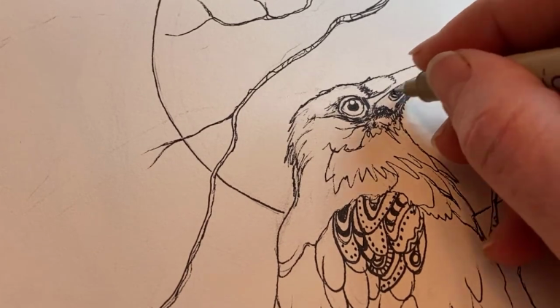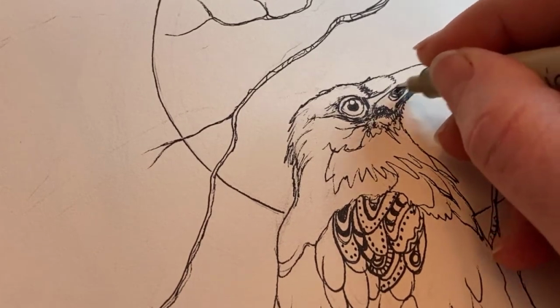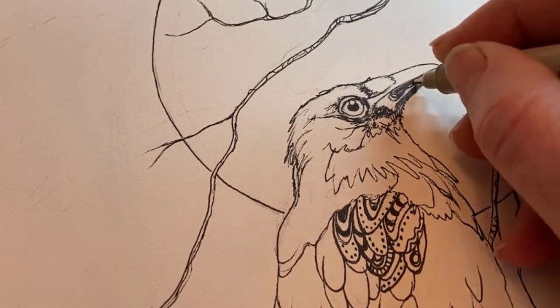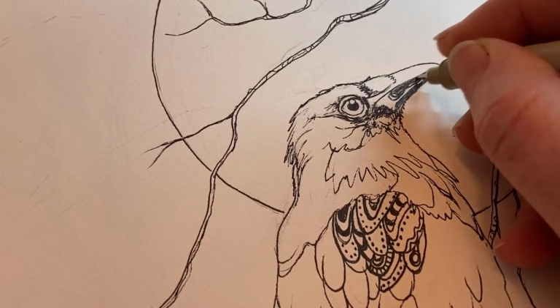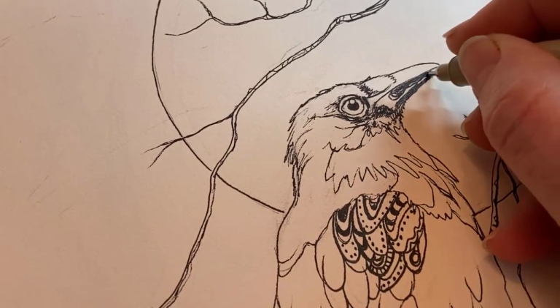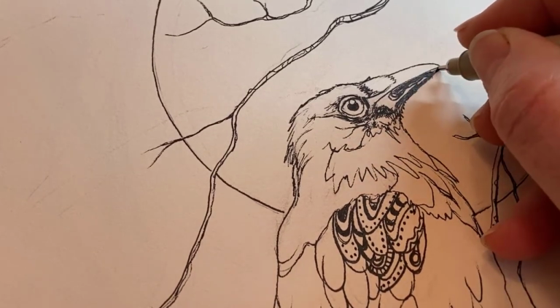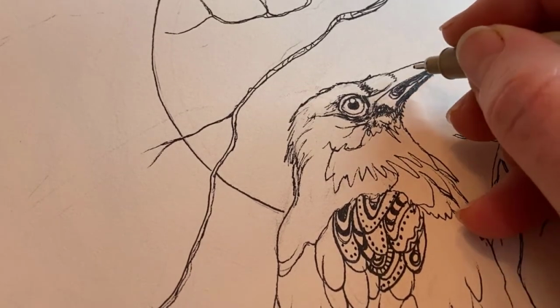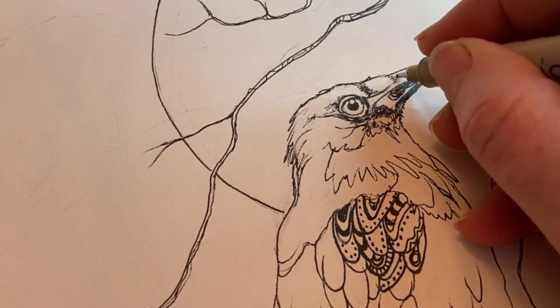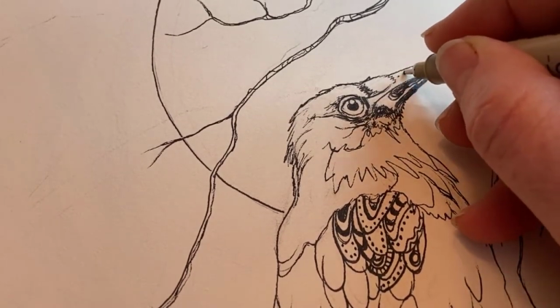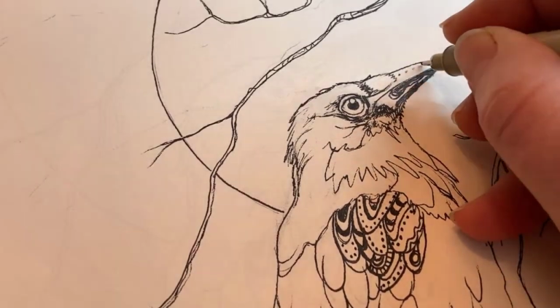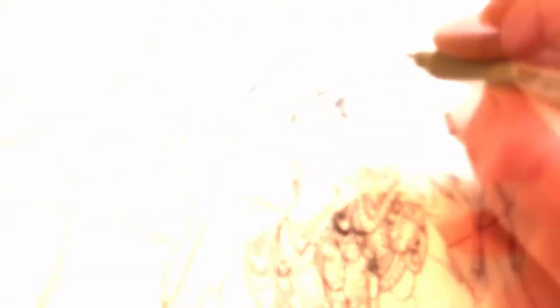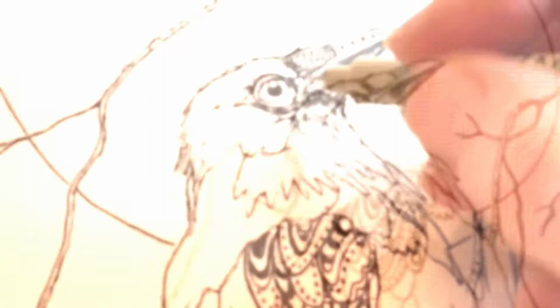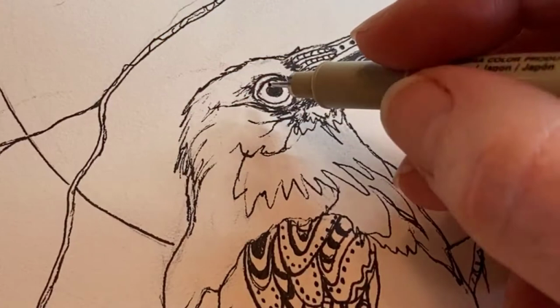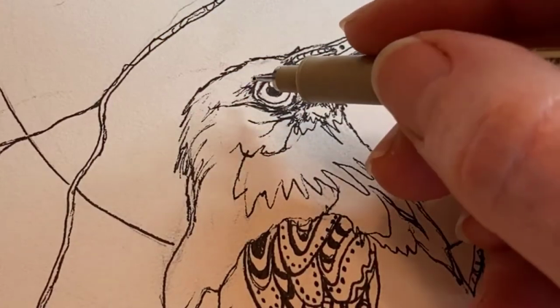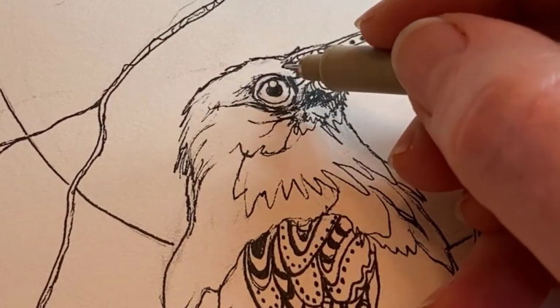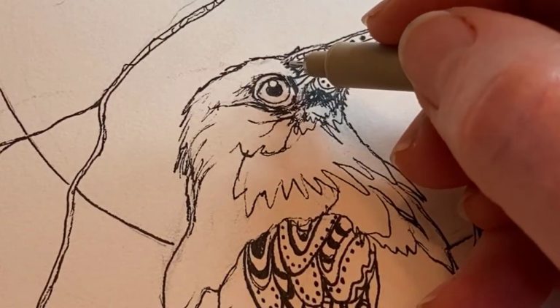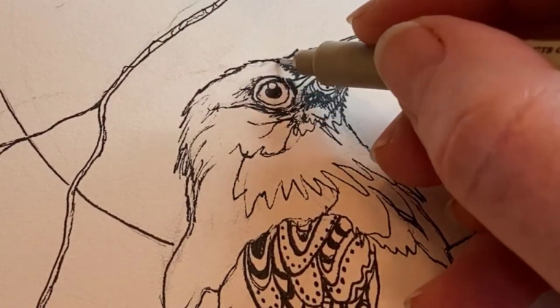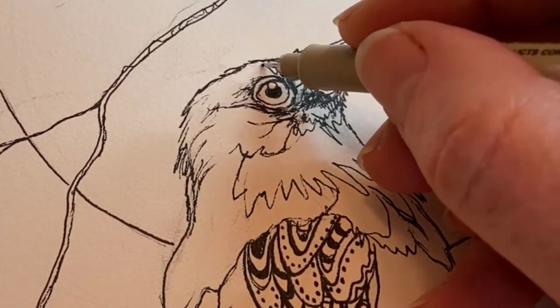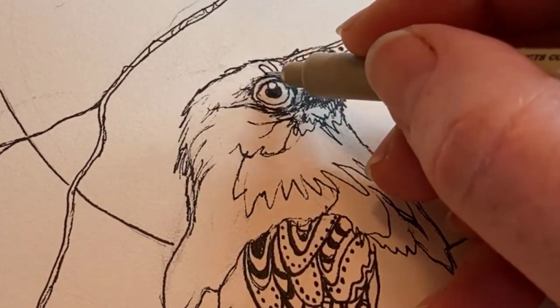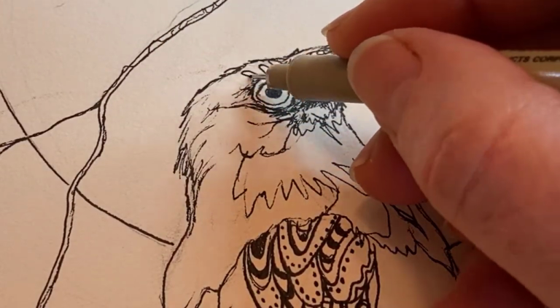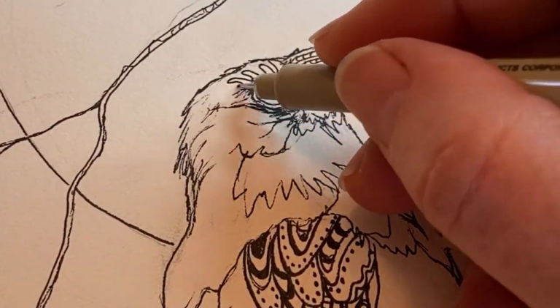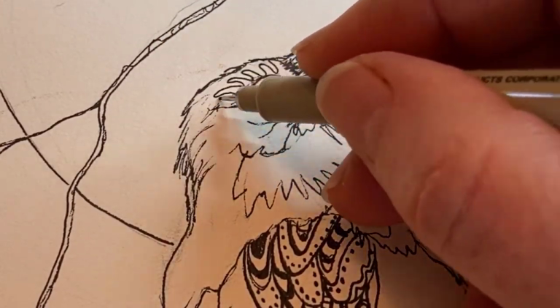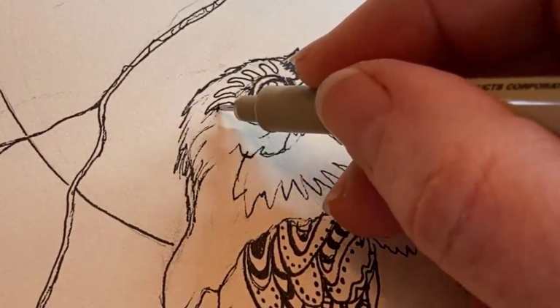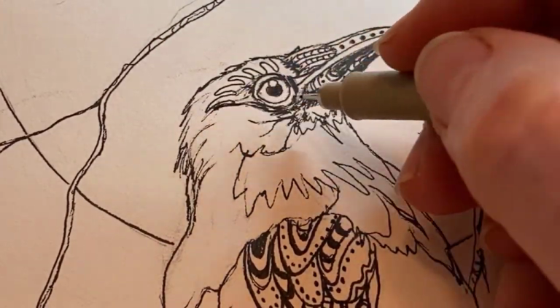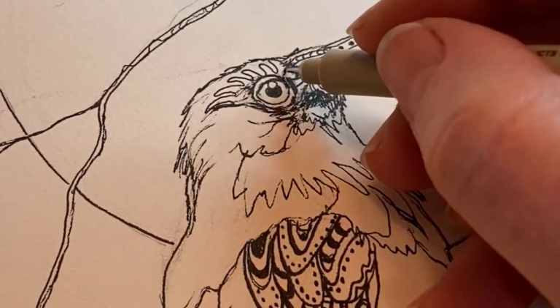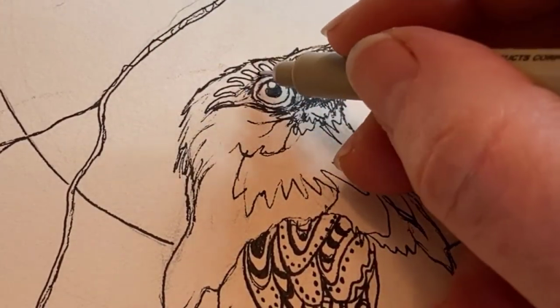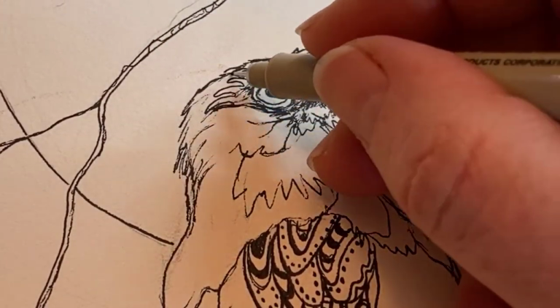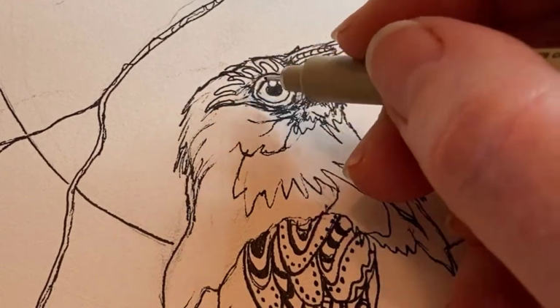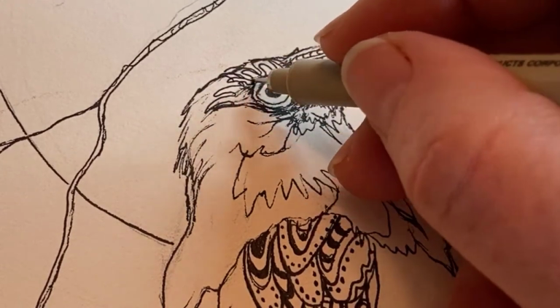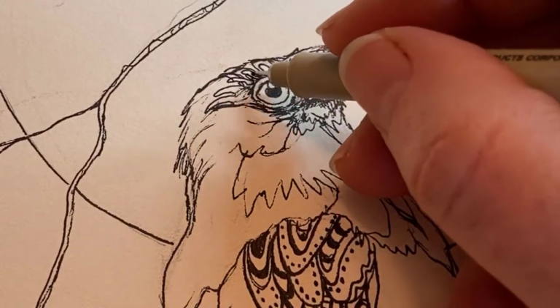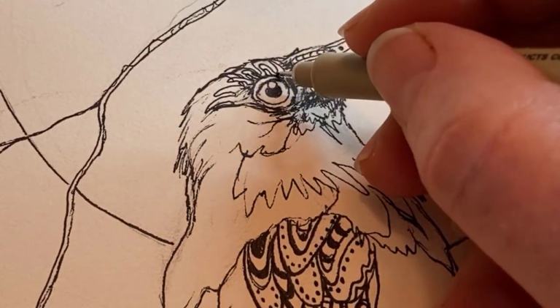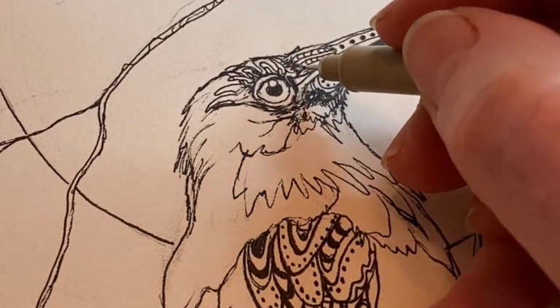Any marker will do for this activity — it doesn't even need to be a black marker. And any paper will do. I've even drawn Zentangles on a paper bag.